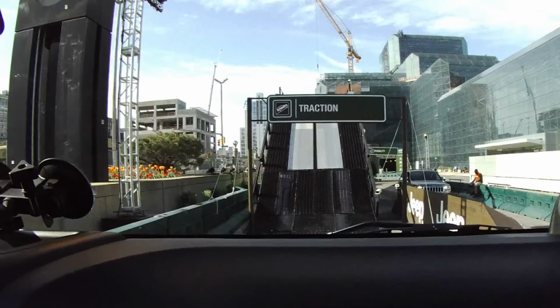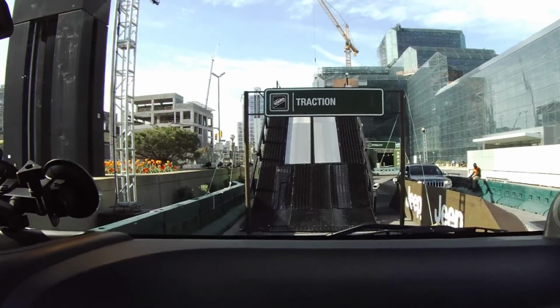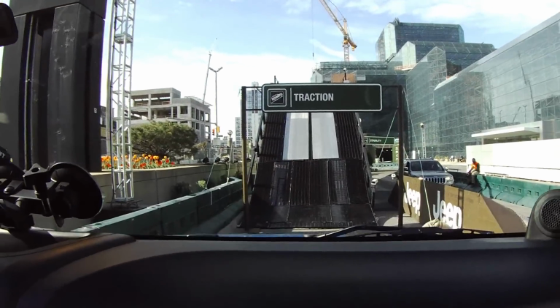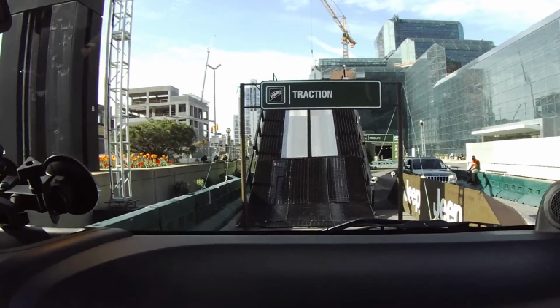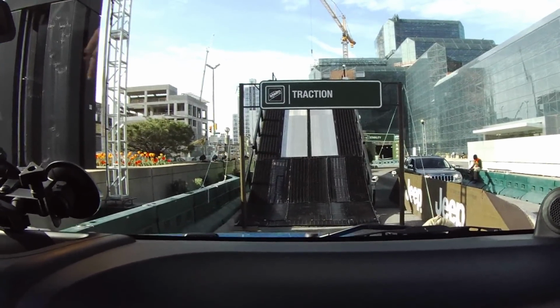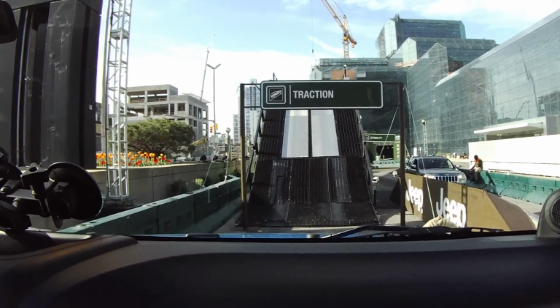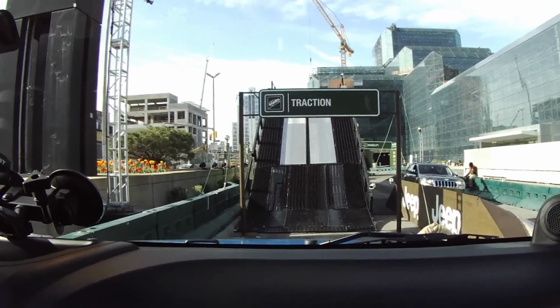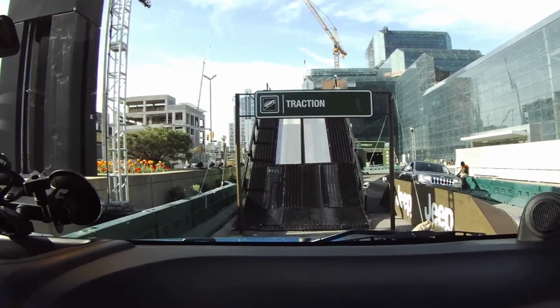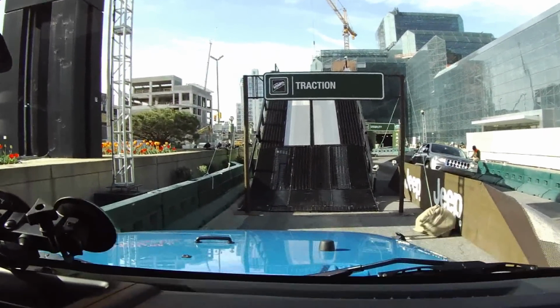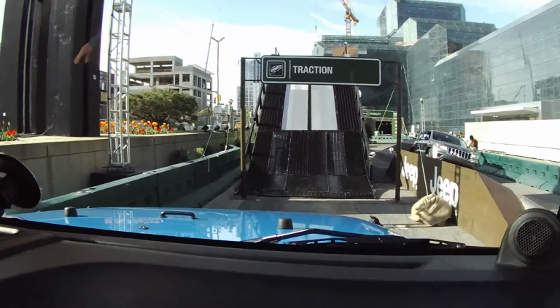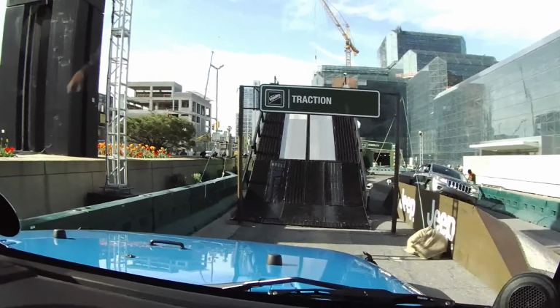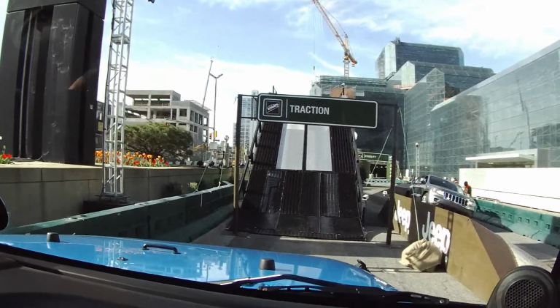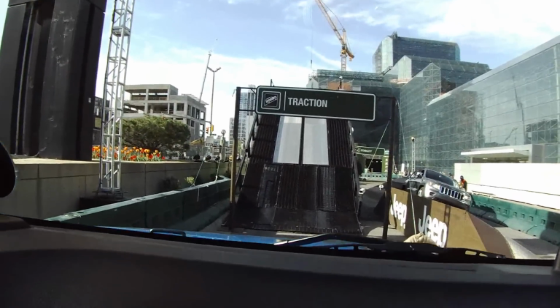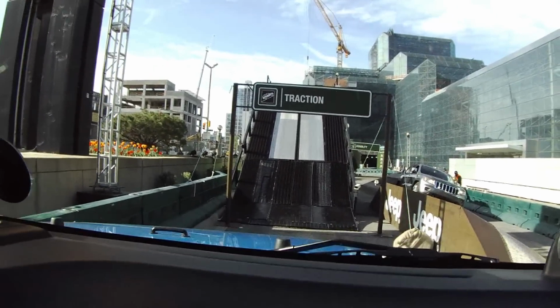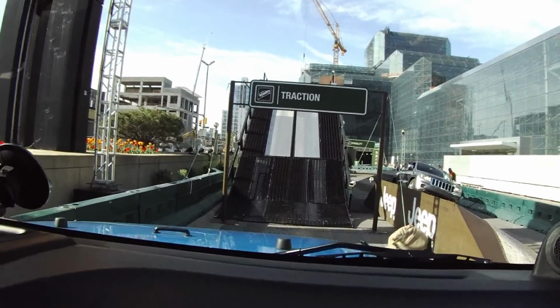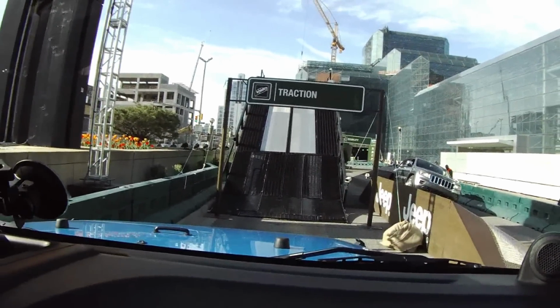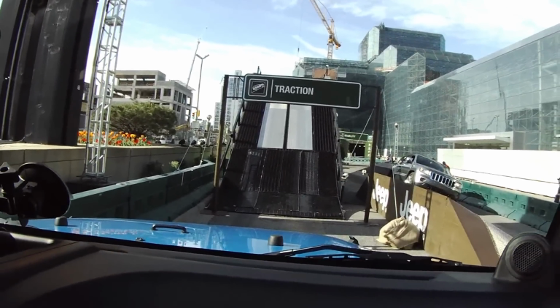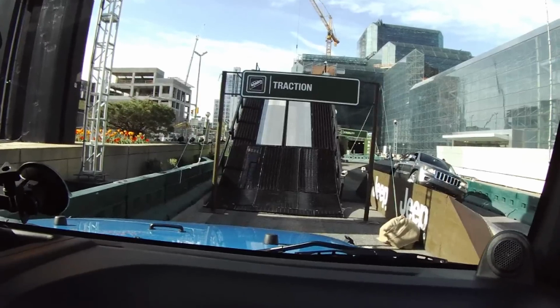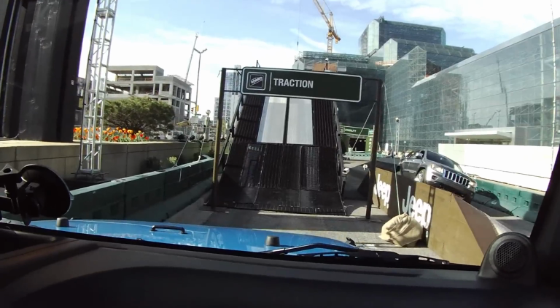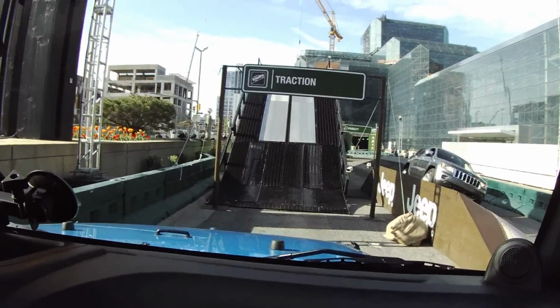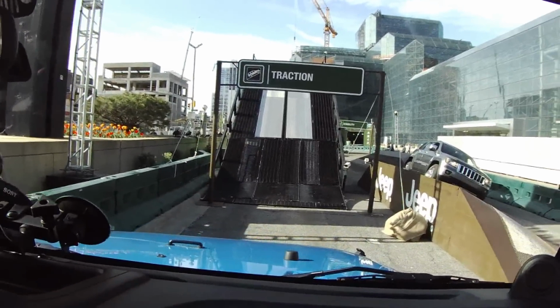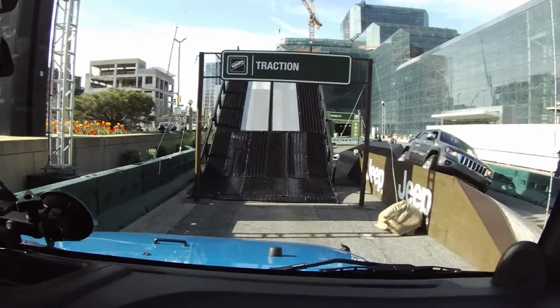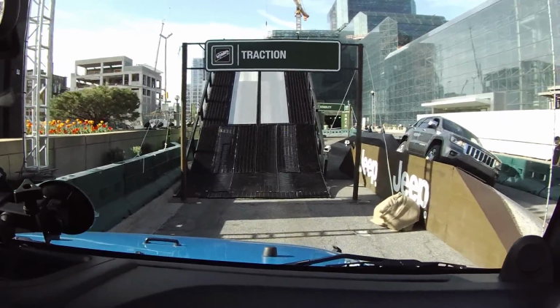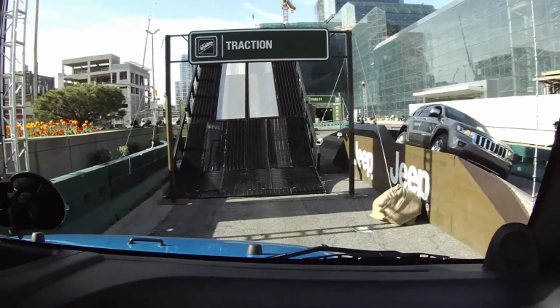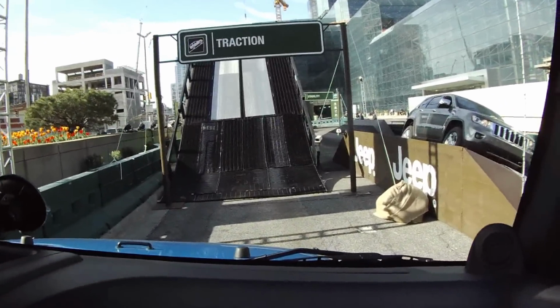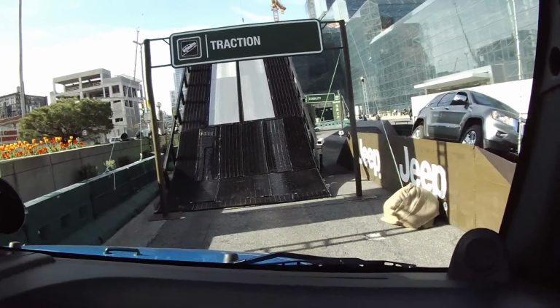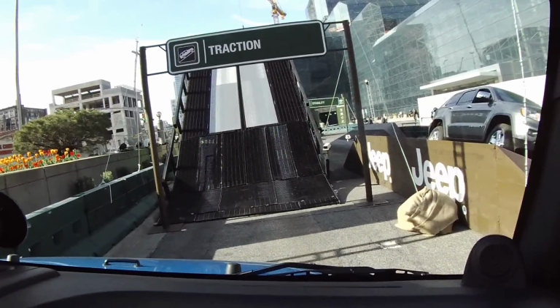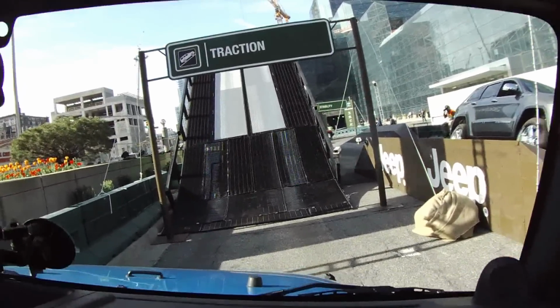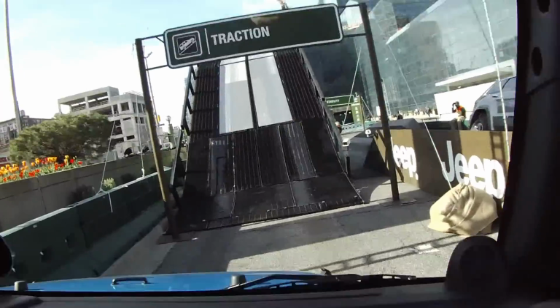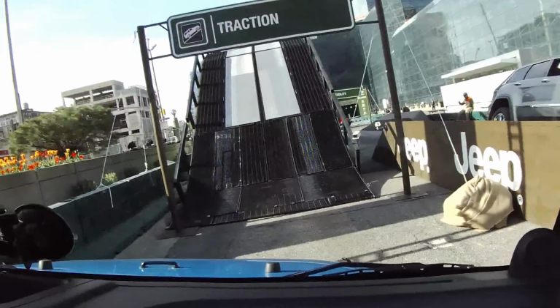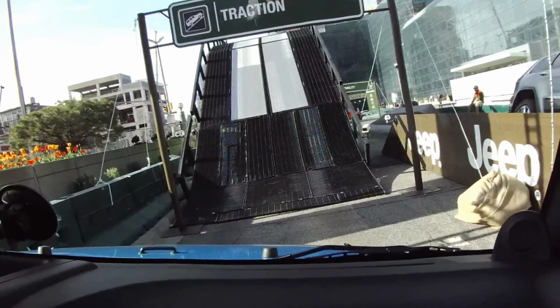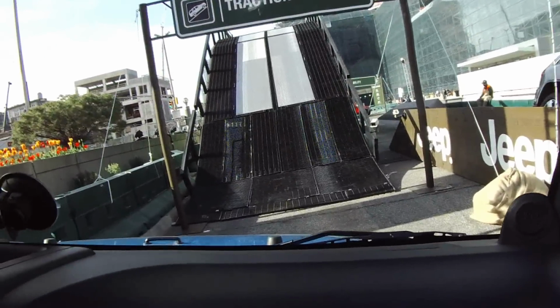Right now we're at the top of the ramp and the tires are all stretched out — you can see one in the air — but you can't feel anything. Those are Dana 44 axles in the front and the rear. You can engage your axle locks right here with the pushbutton.